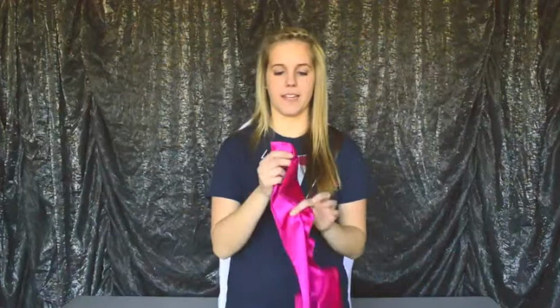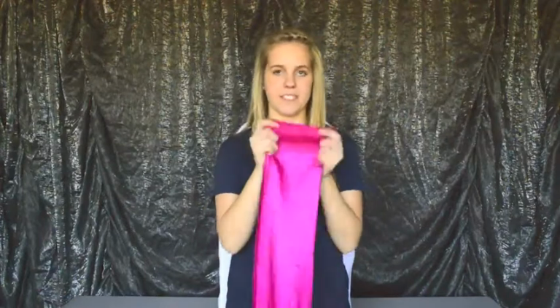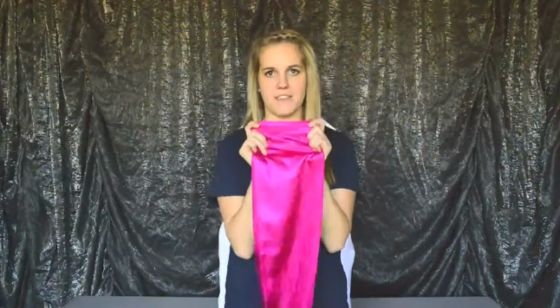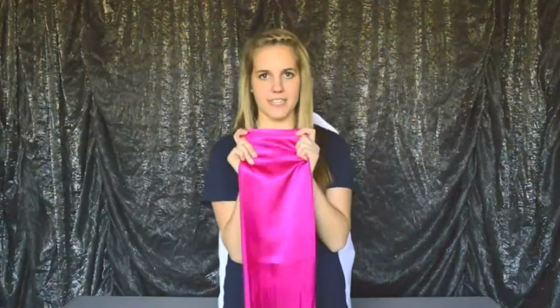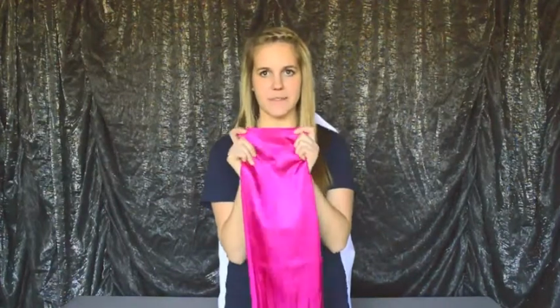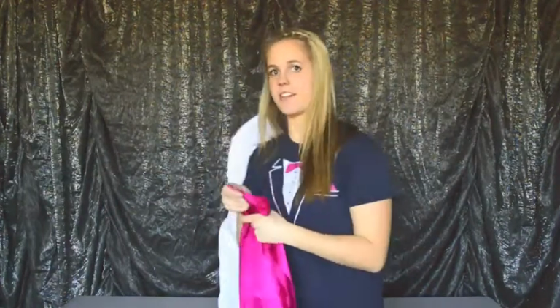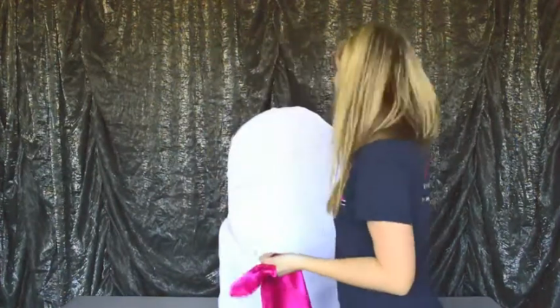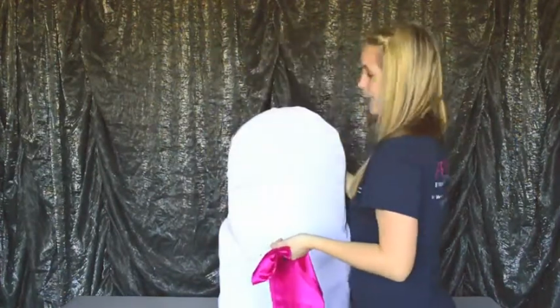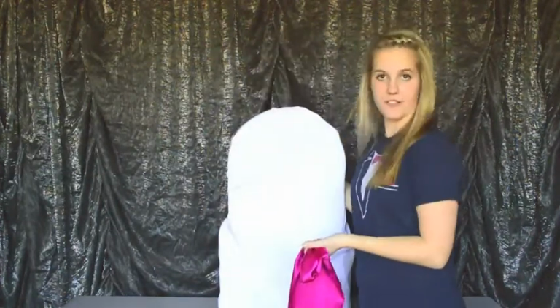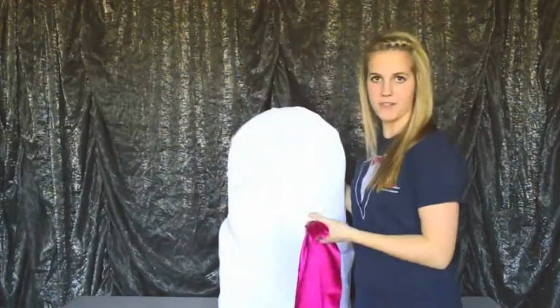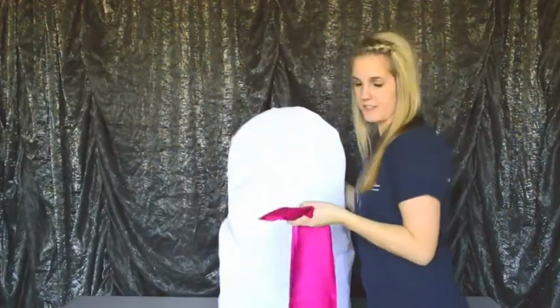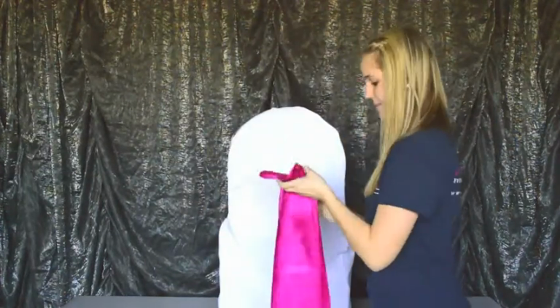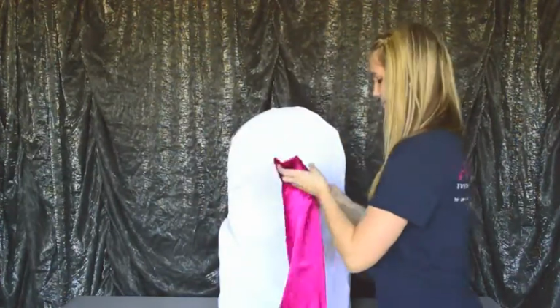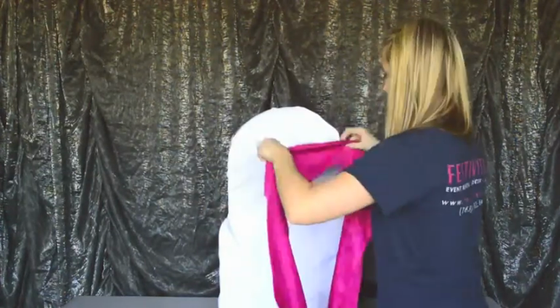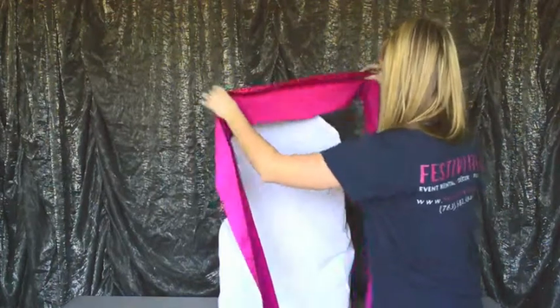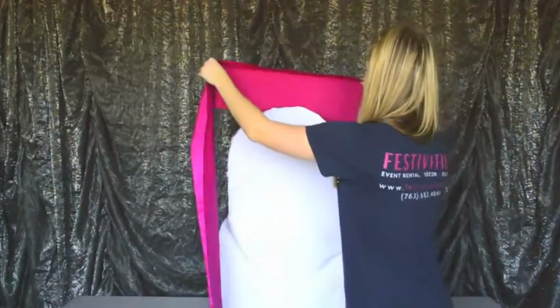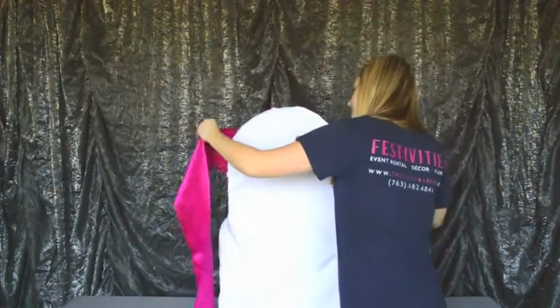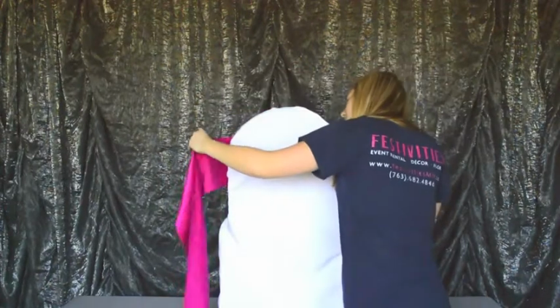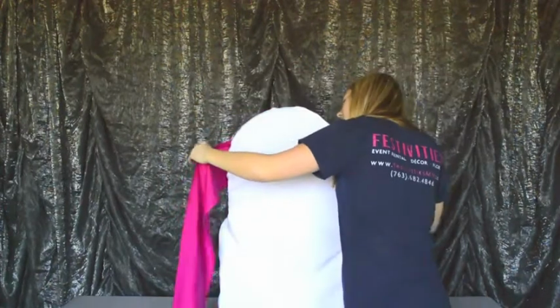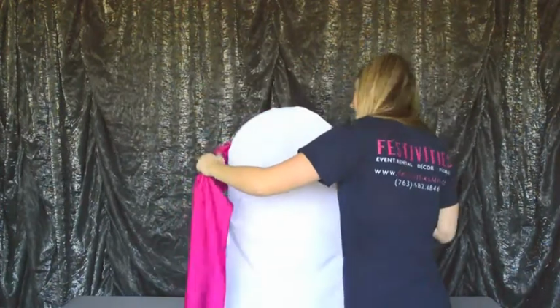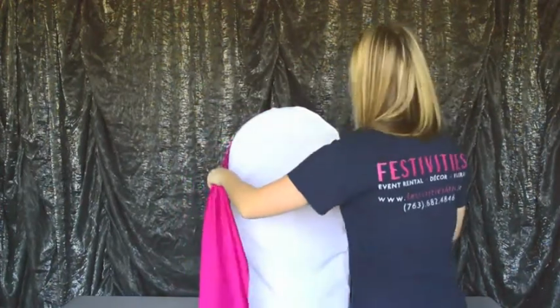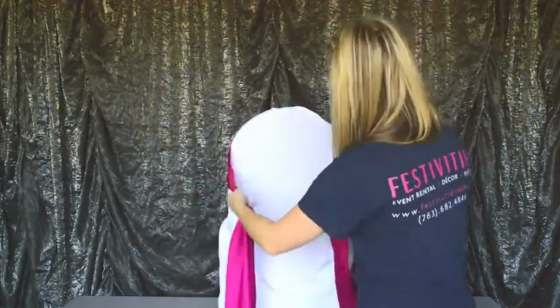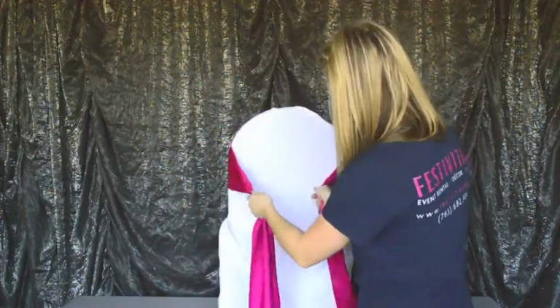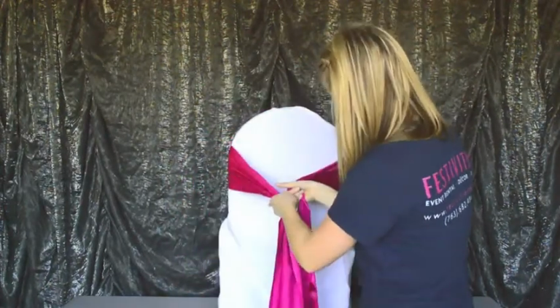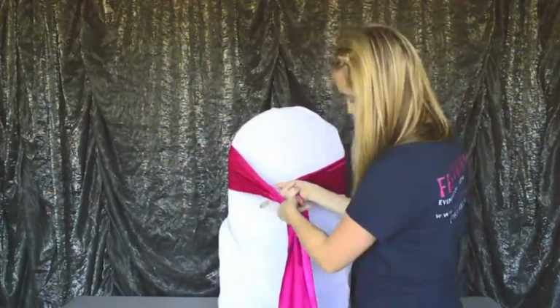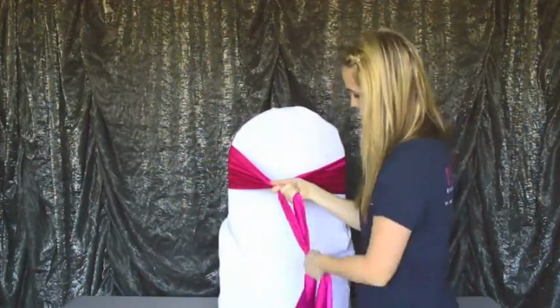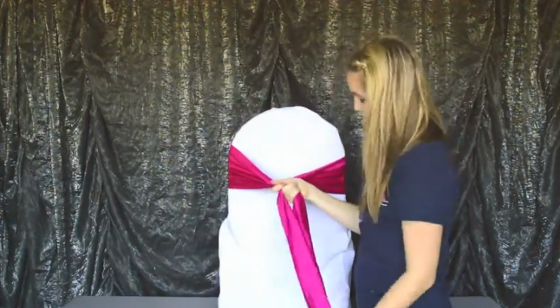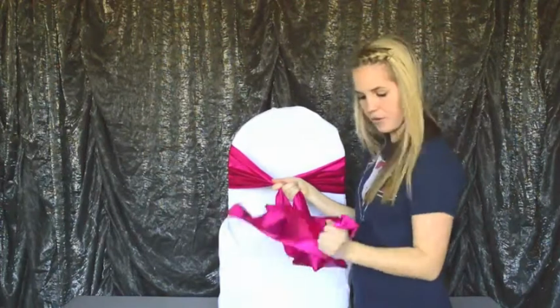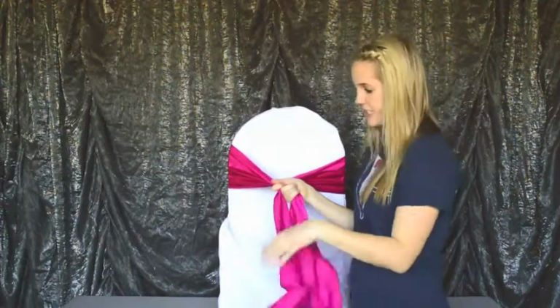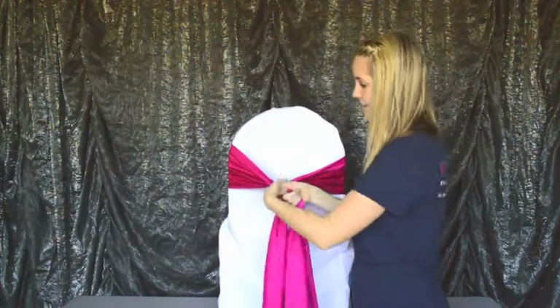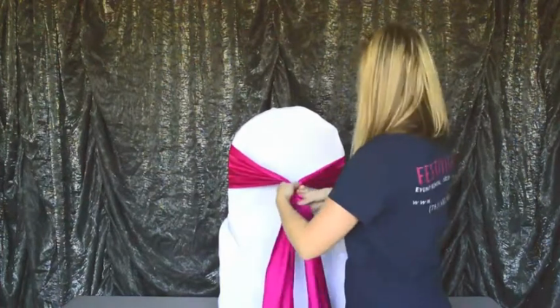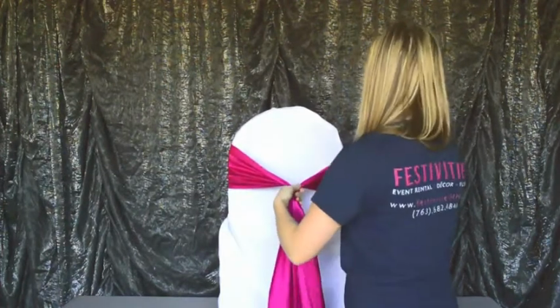The first step is to find the center seam of the sash and line it up with the front of the center of the chair. You want to make sure when you're tying this knot that you're keeping both of the tails the same length.